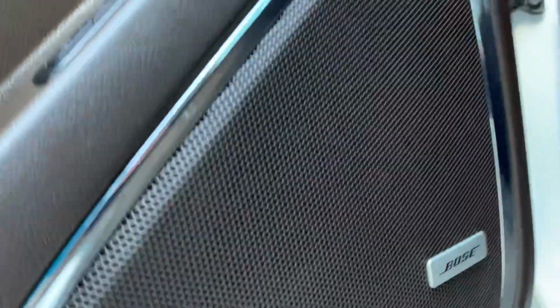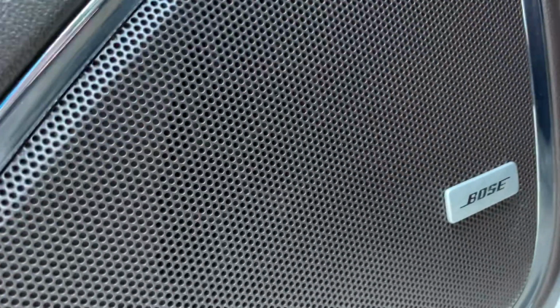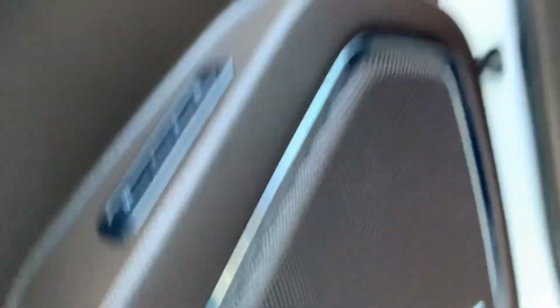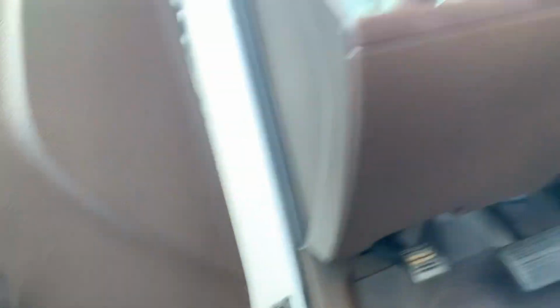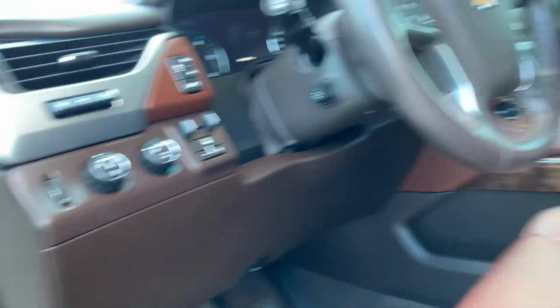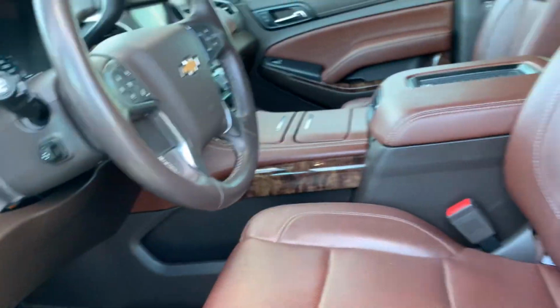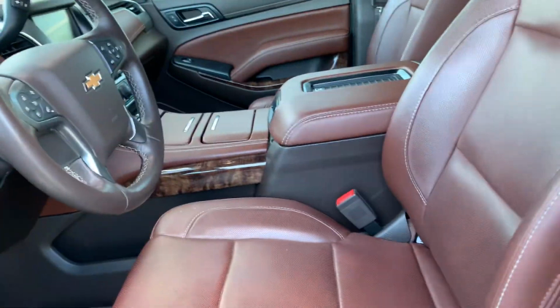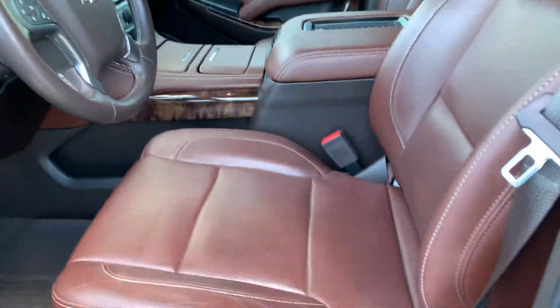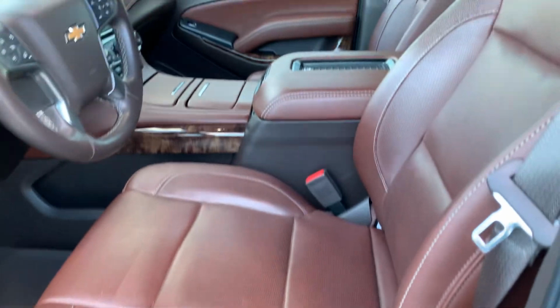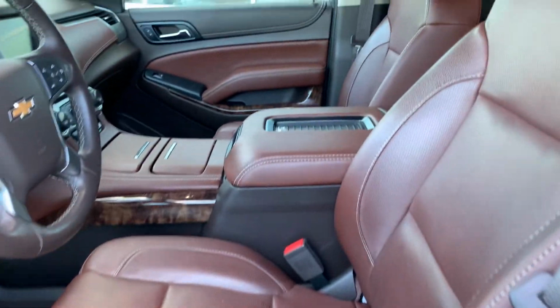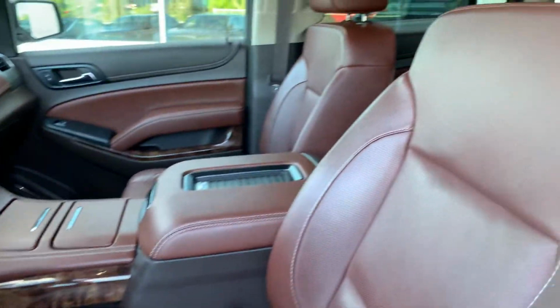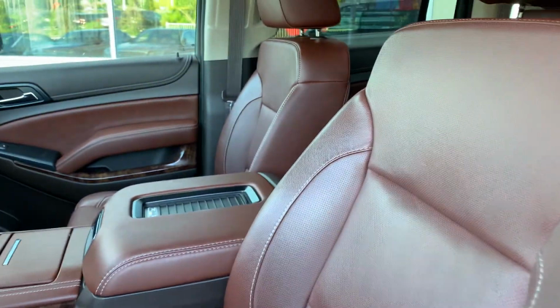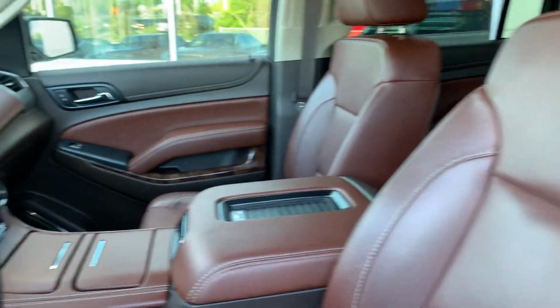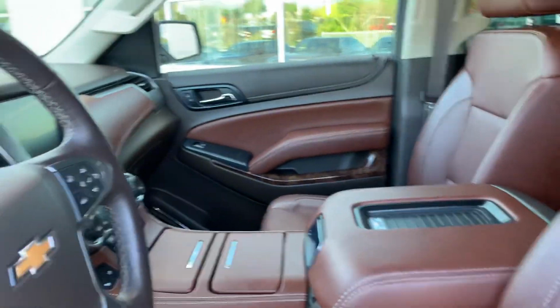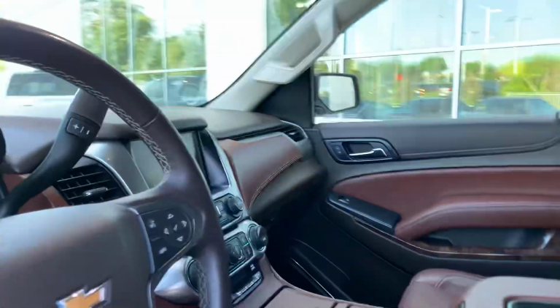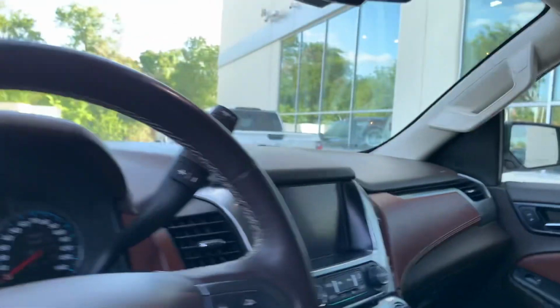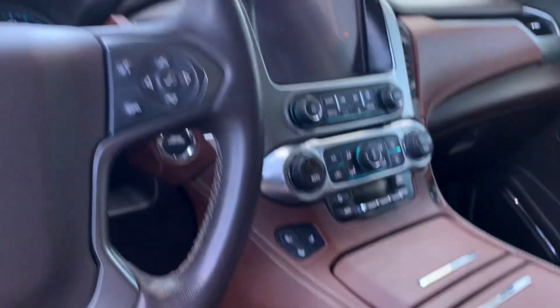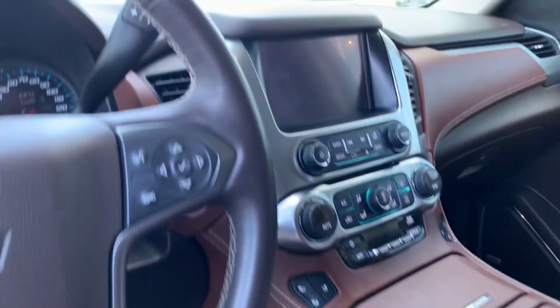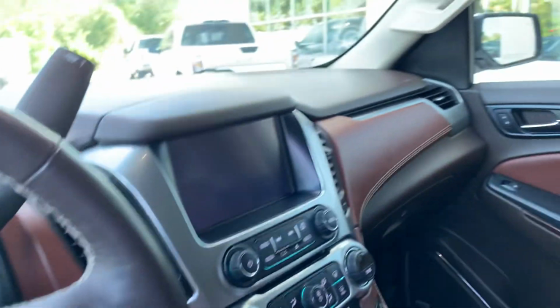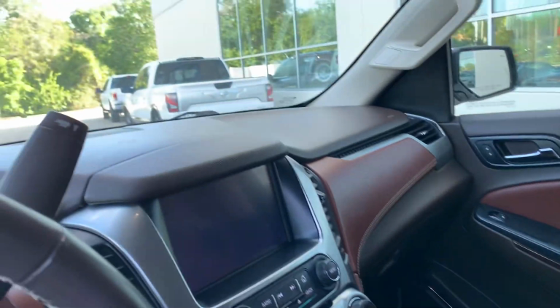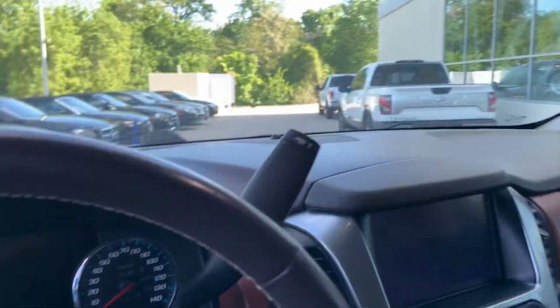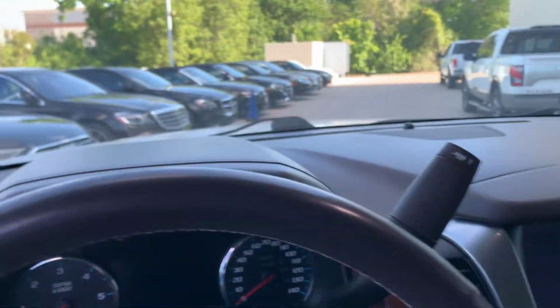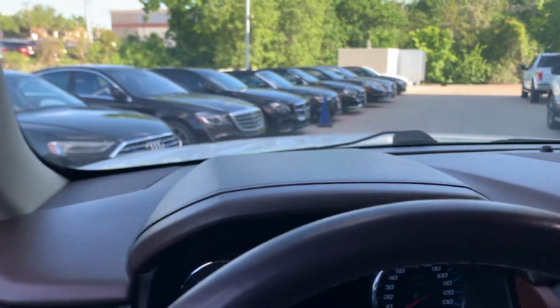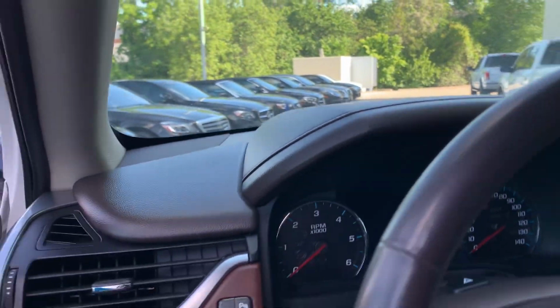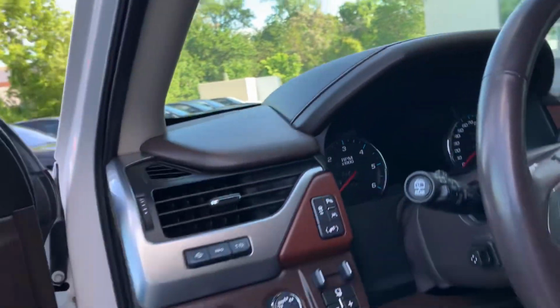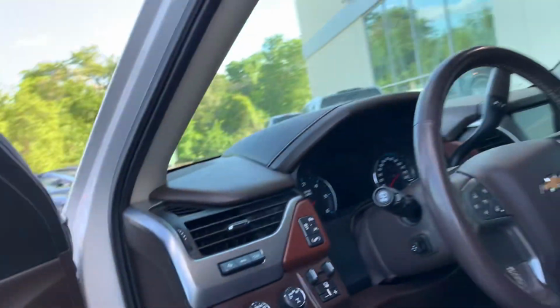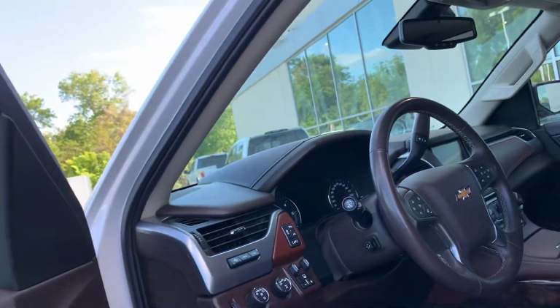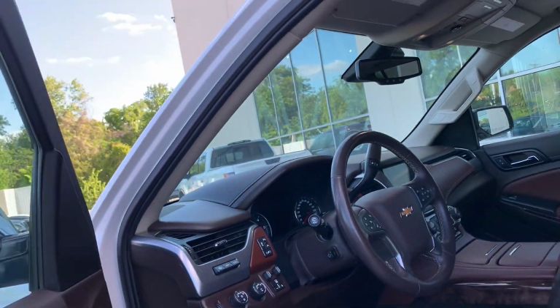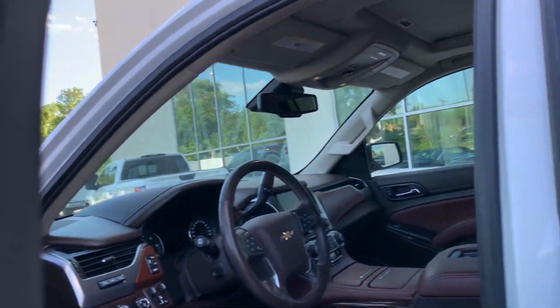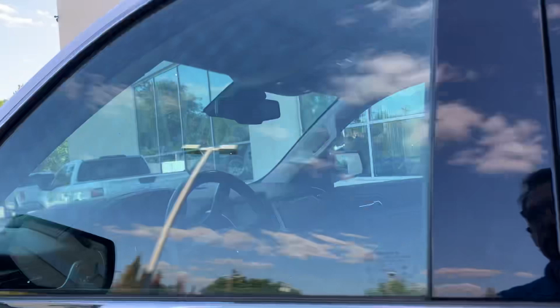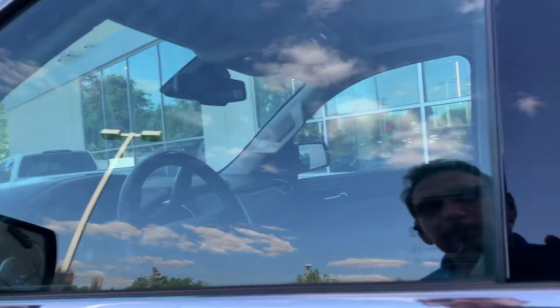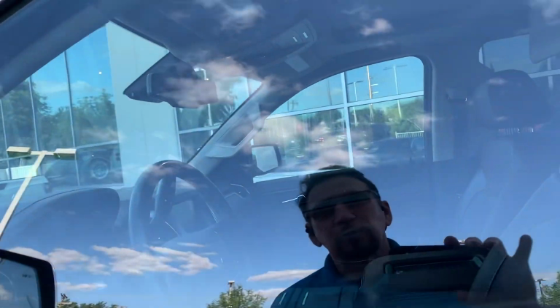Bose sound system — how pretty is that. And a sunroof.